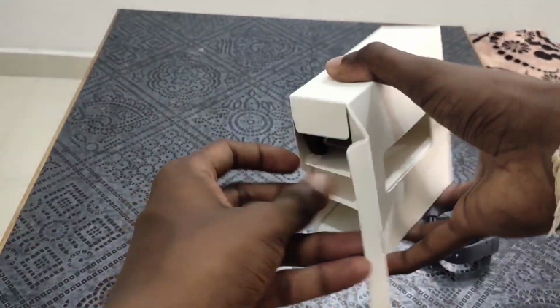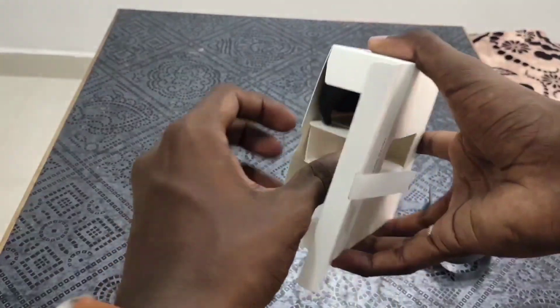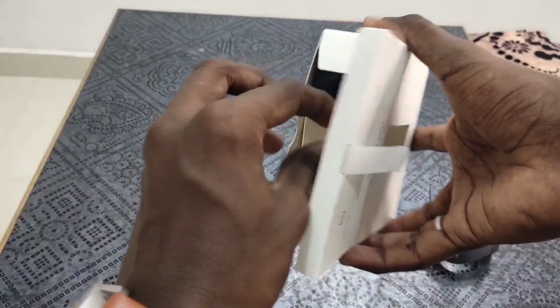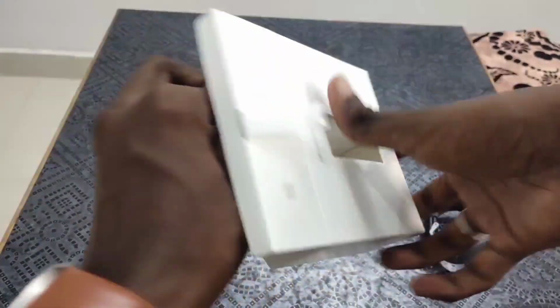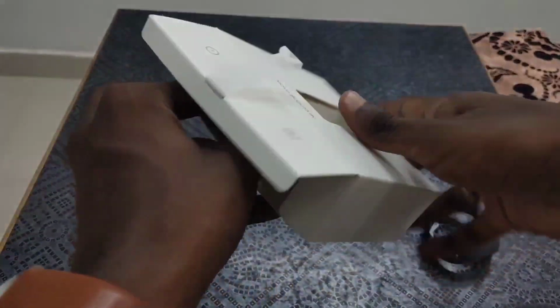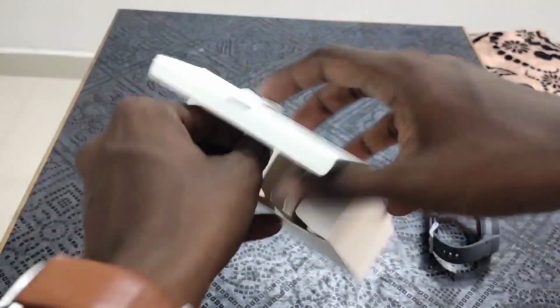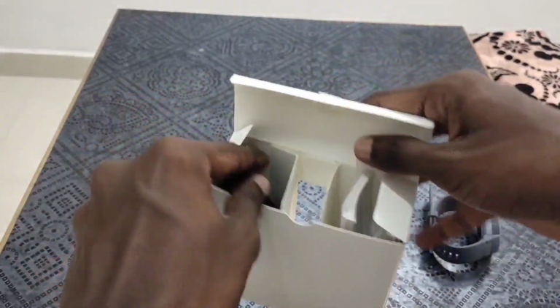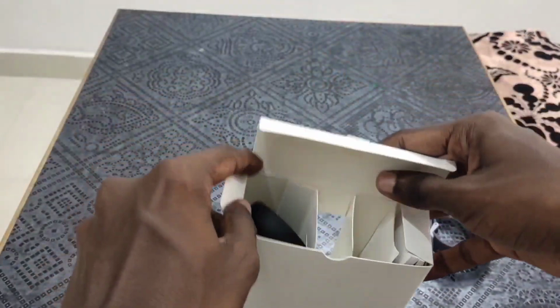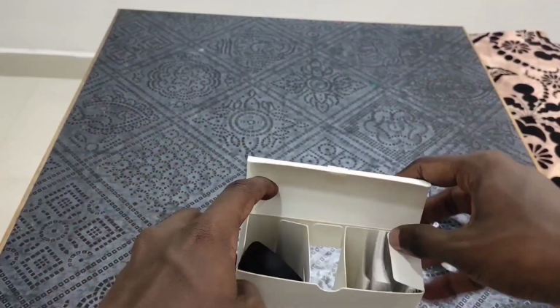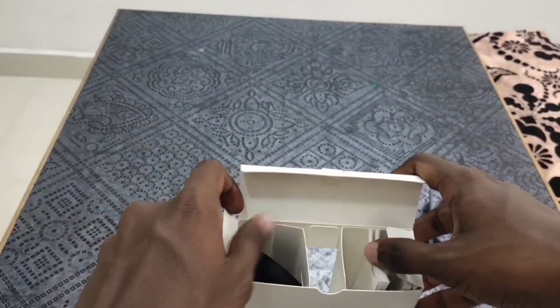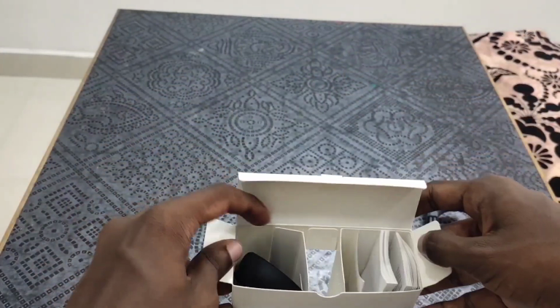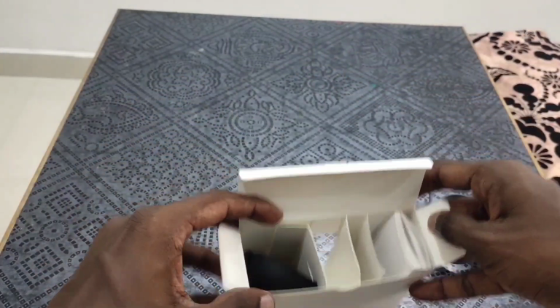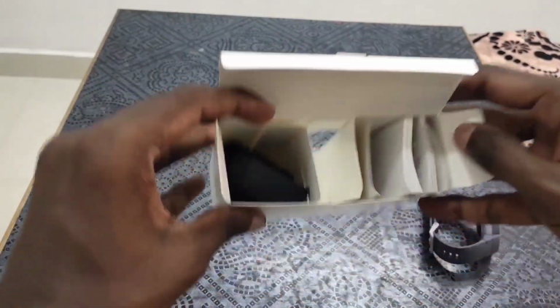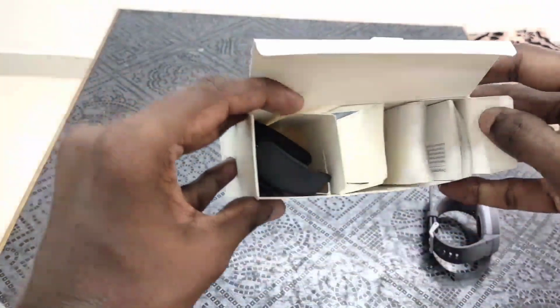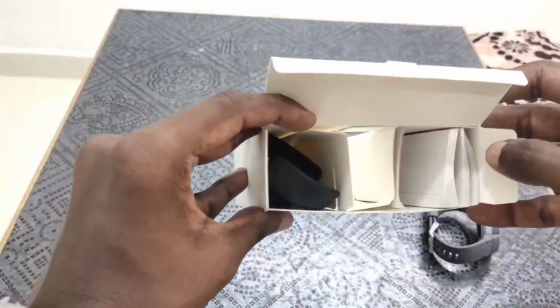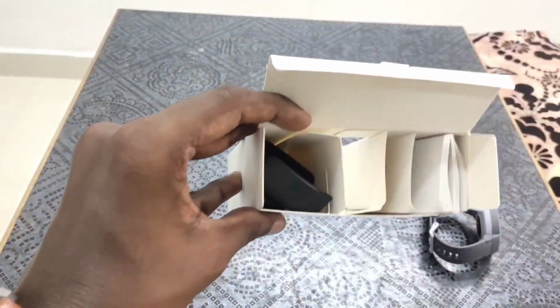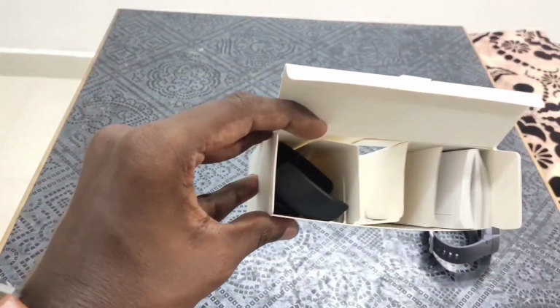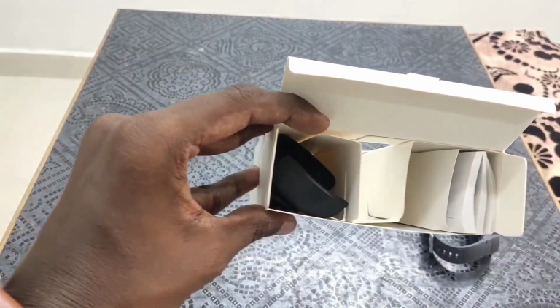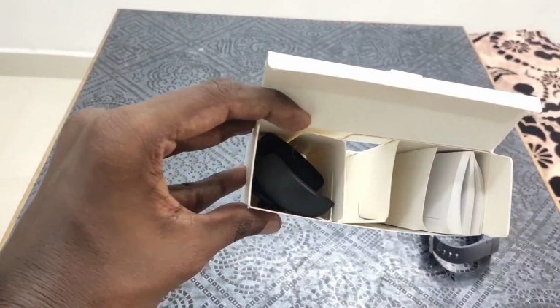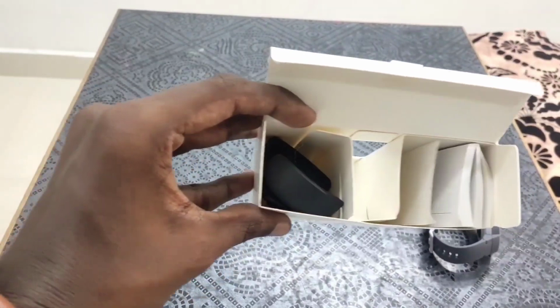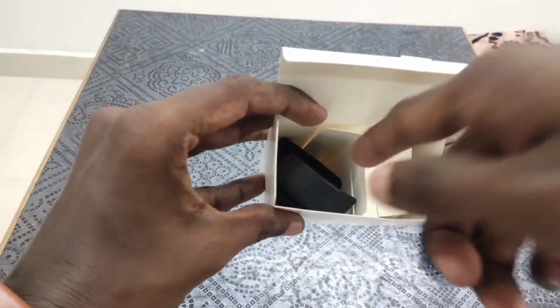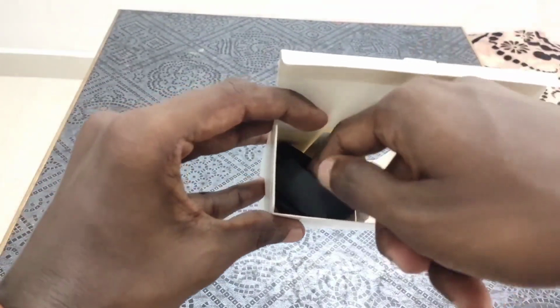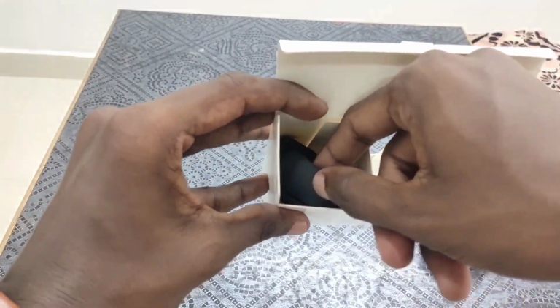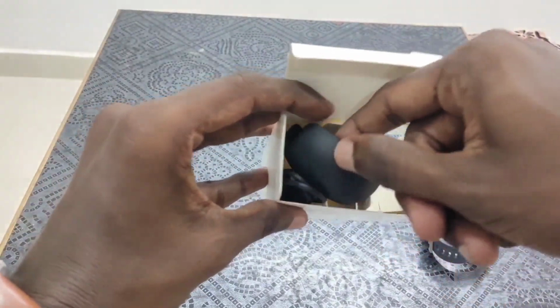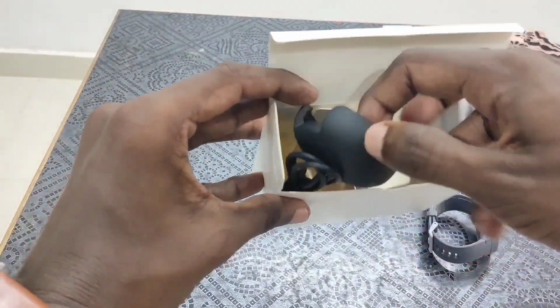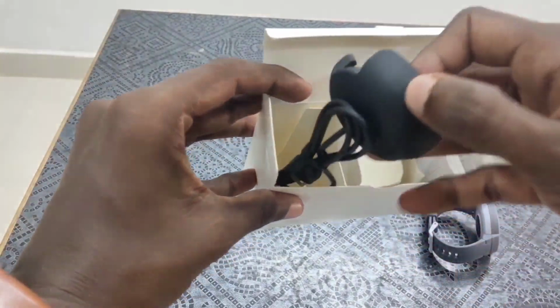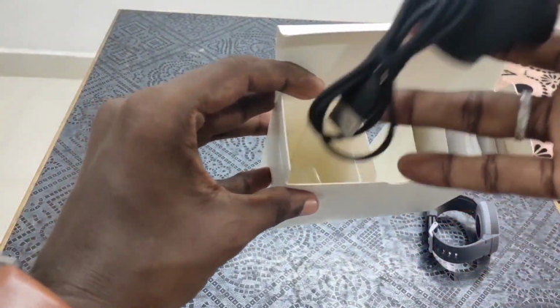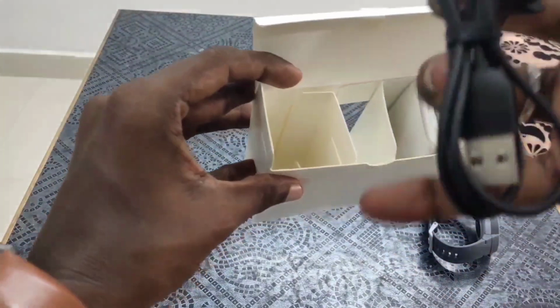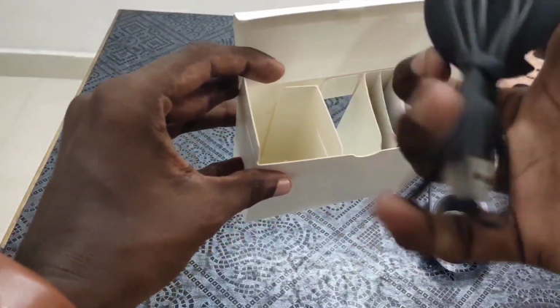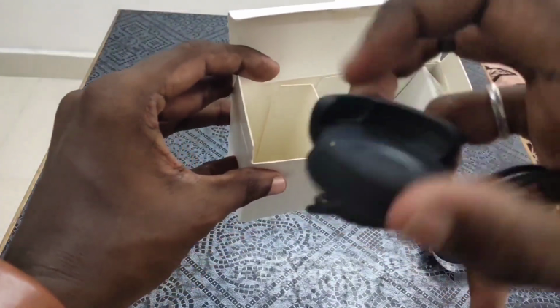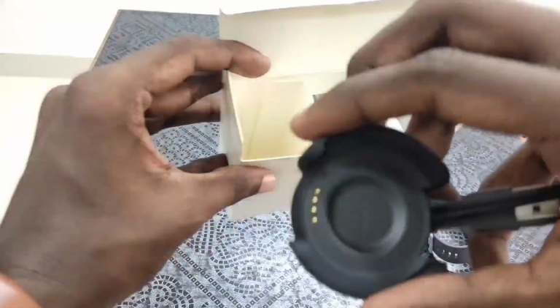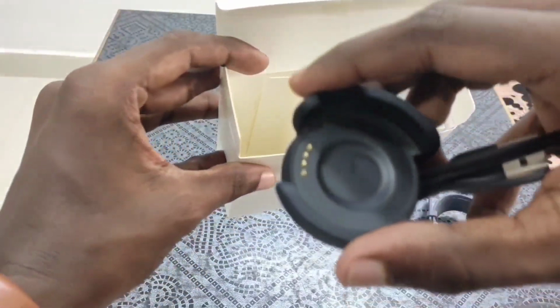In the box, there are 2 slots. In the box, you can see the charger, the watch and the charger cable. You can also see the warranty card and the manual.